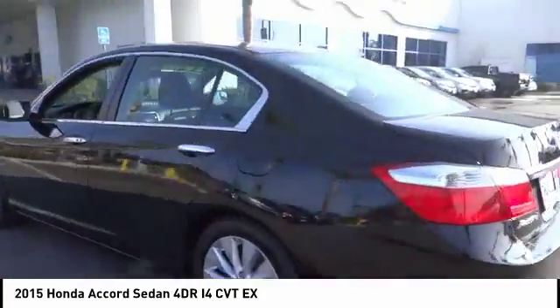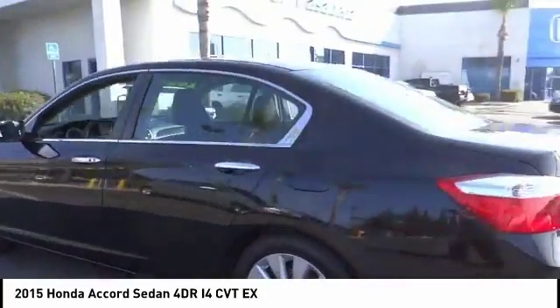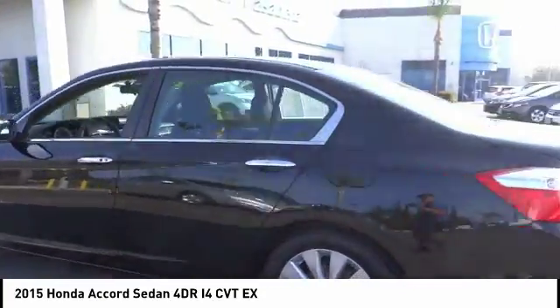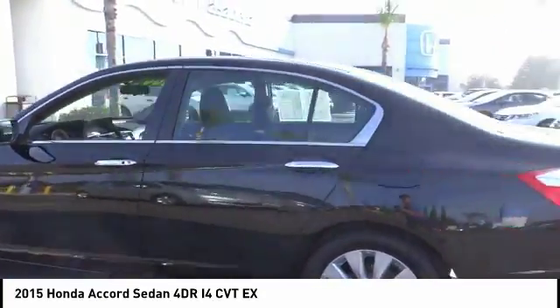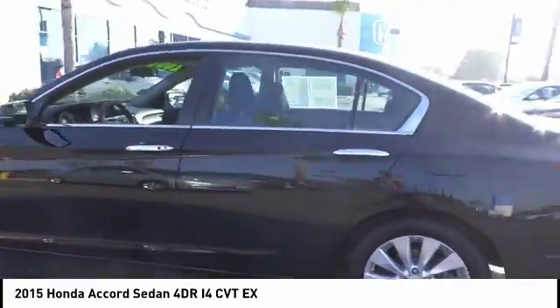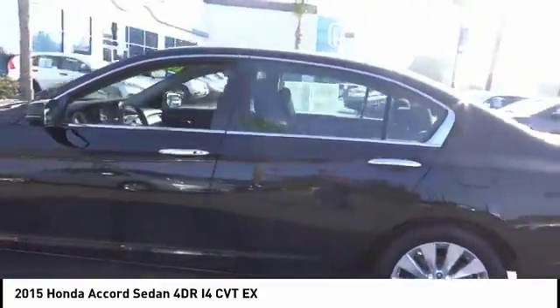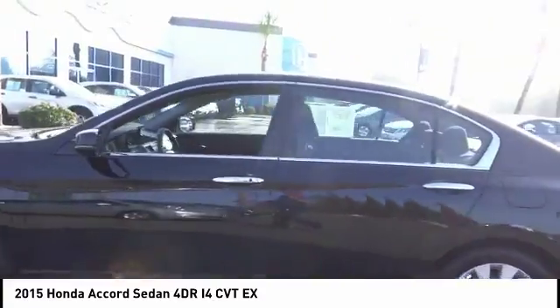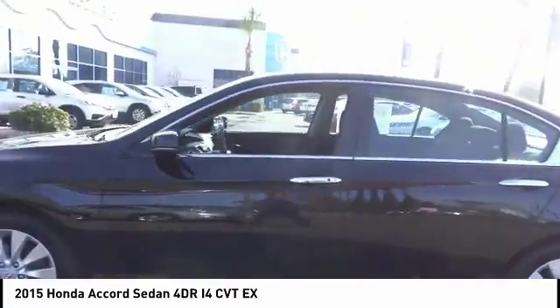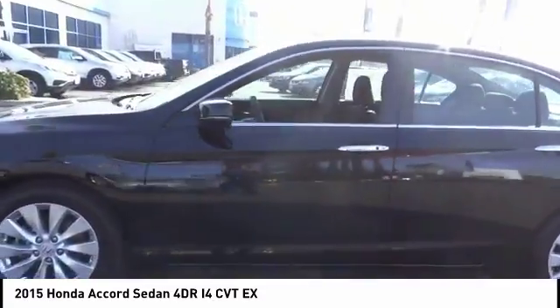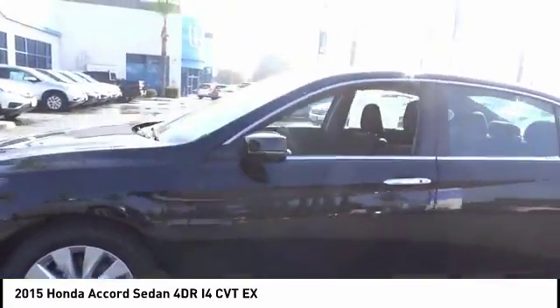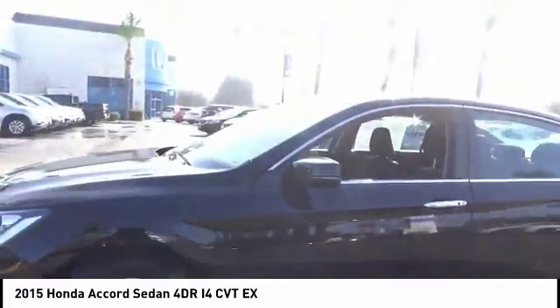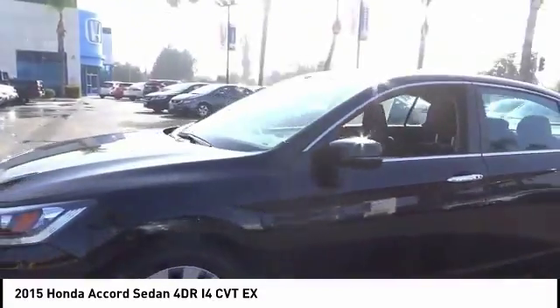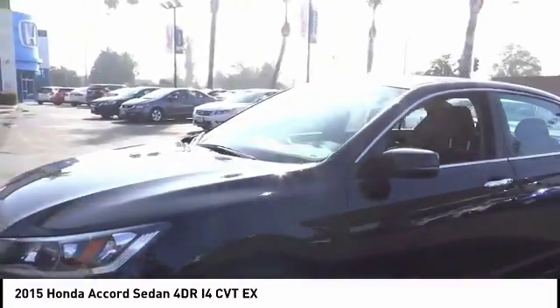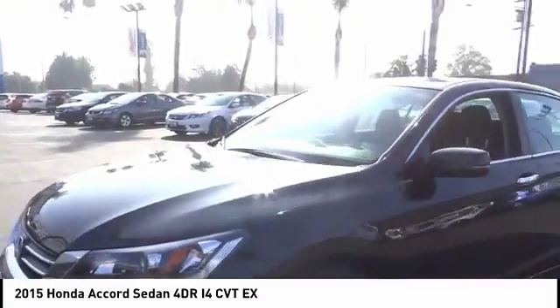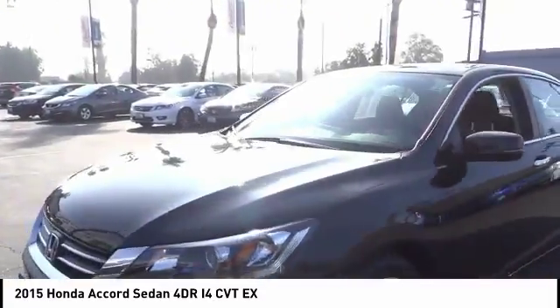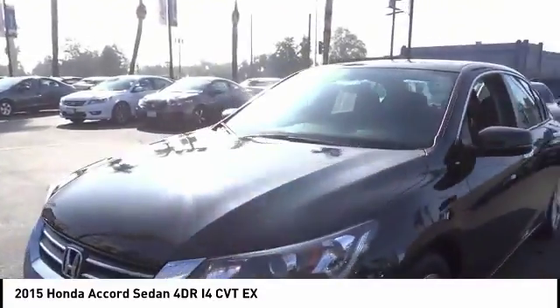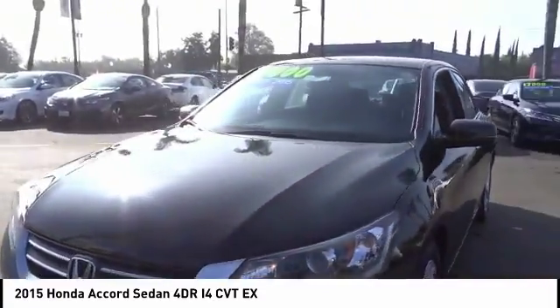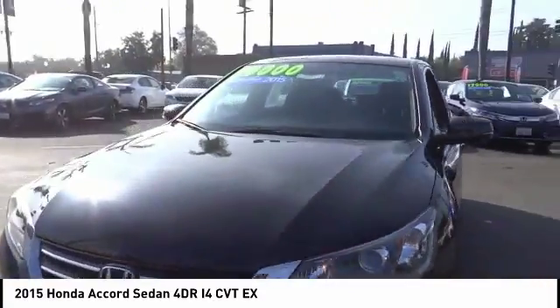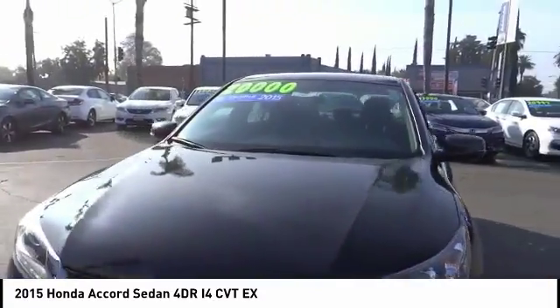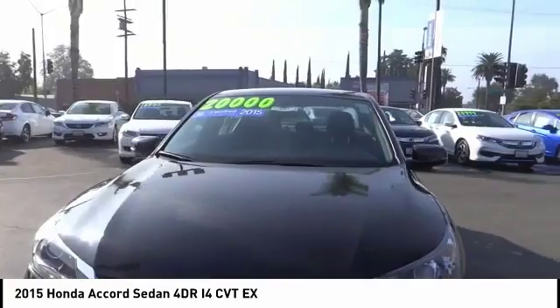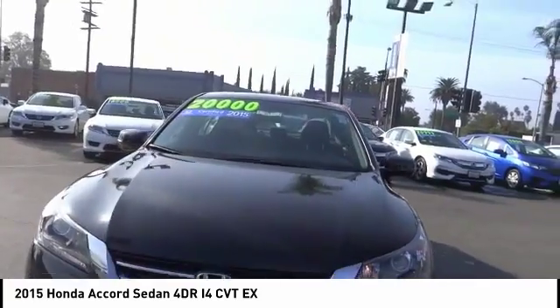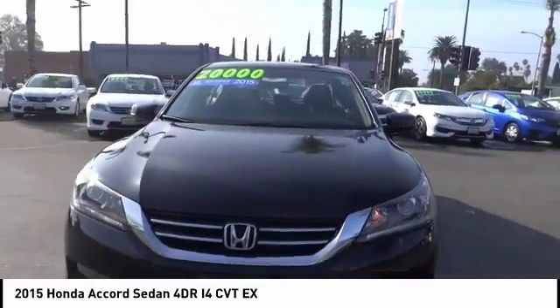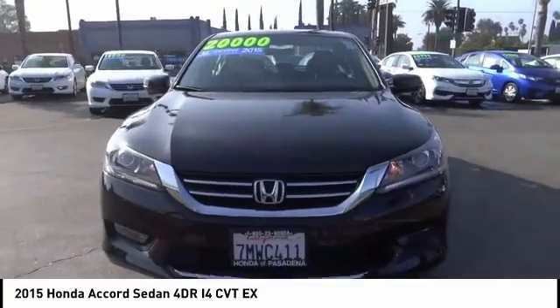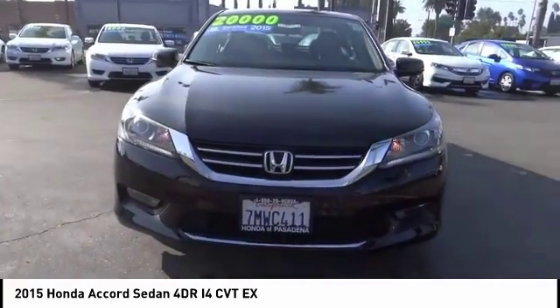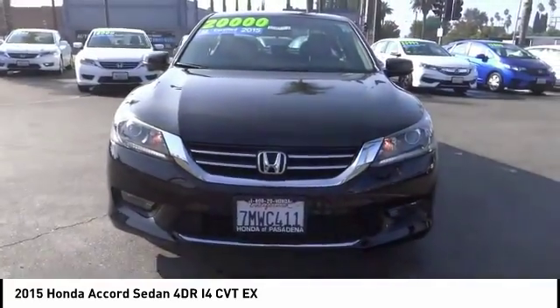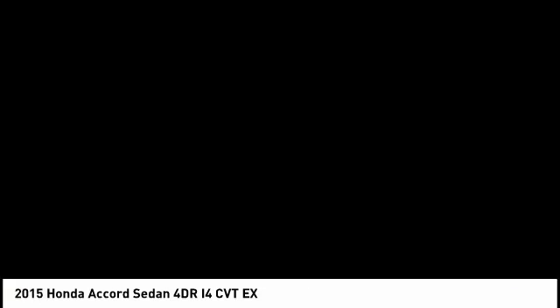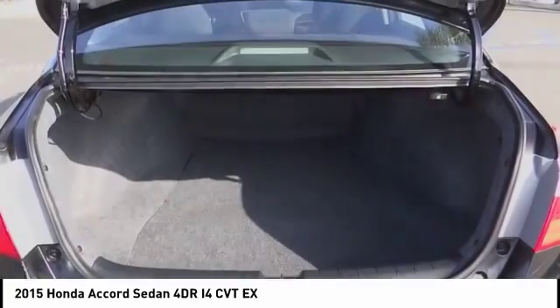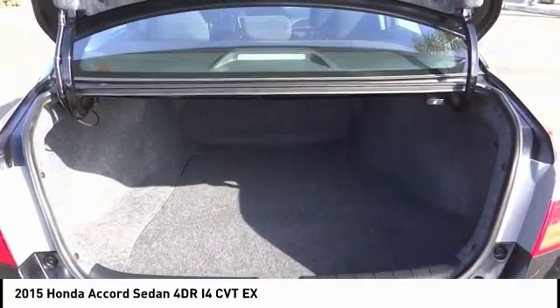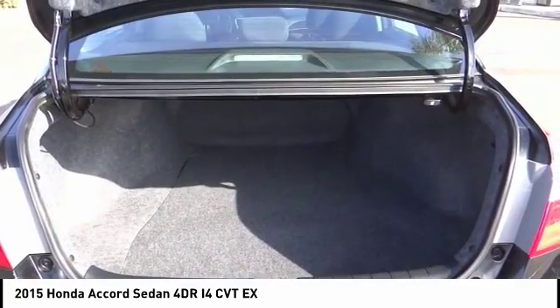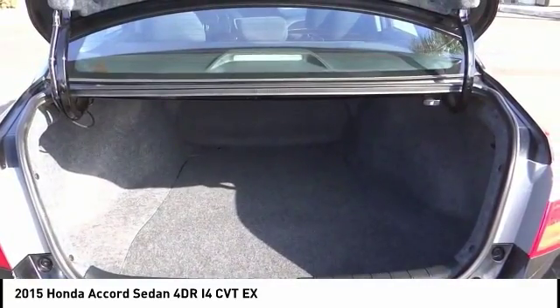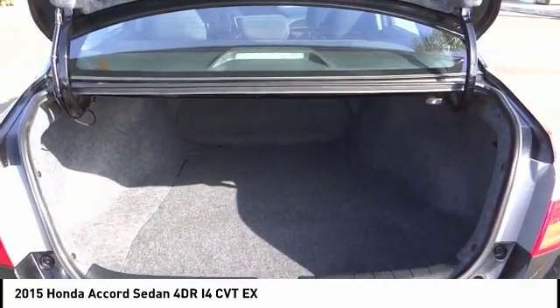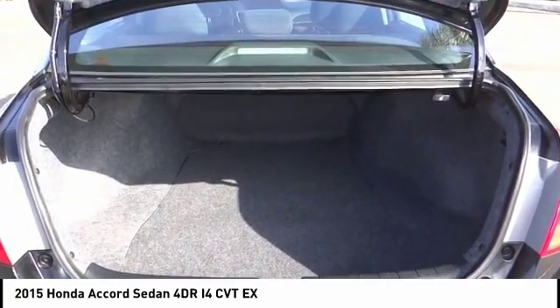This vehicle has less than 15,000 miles. Here are some of this vehicle's great options: traction control, dual airbags, air conditioning, alloy wheels, power steering, and four wheel disc brakes.